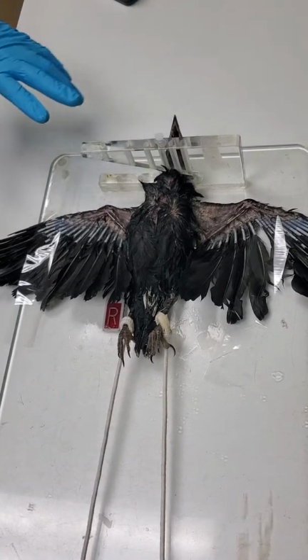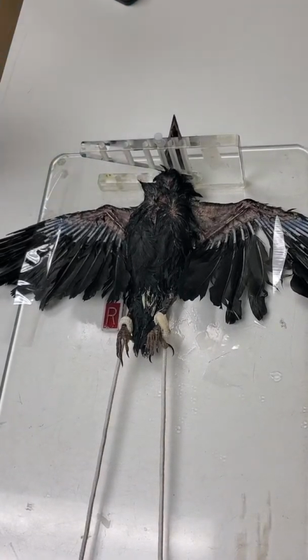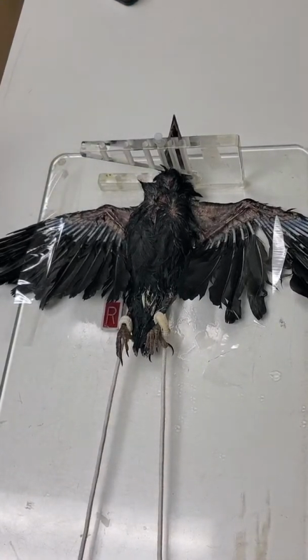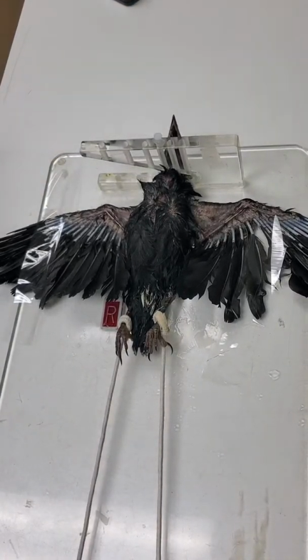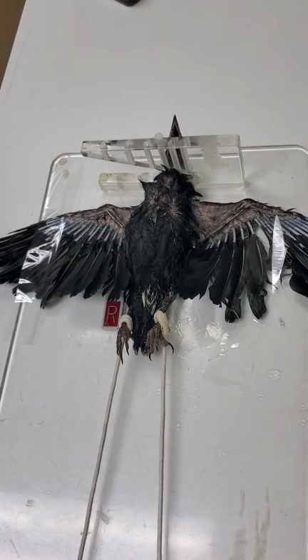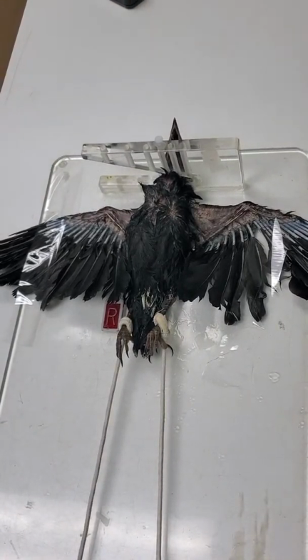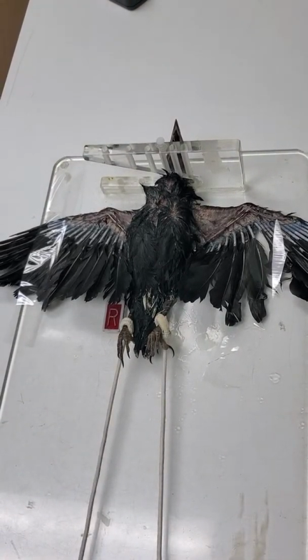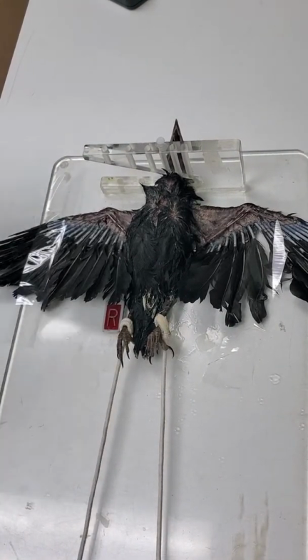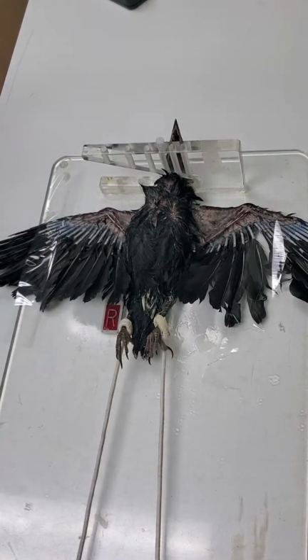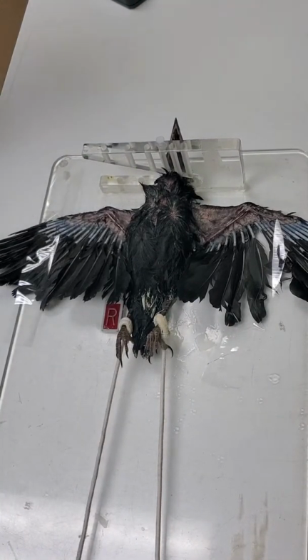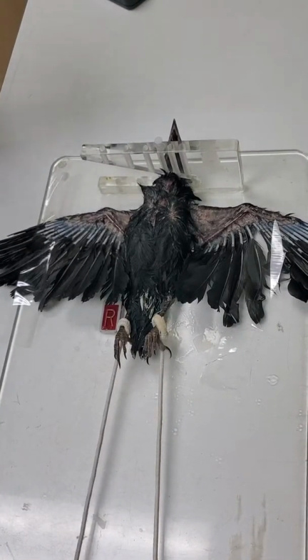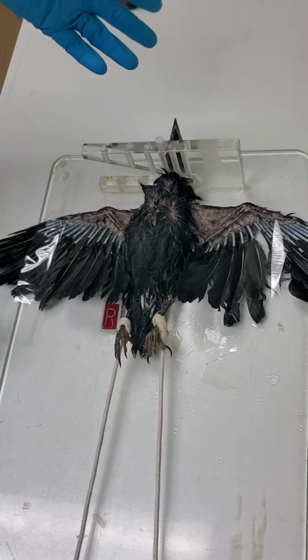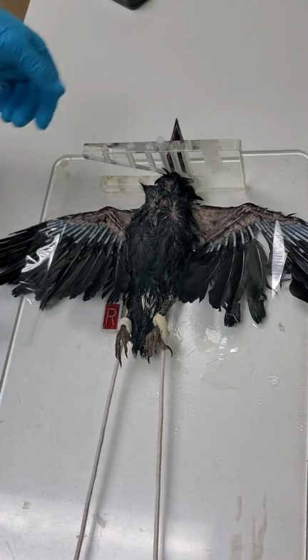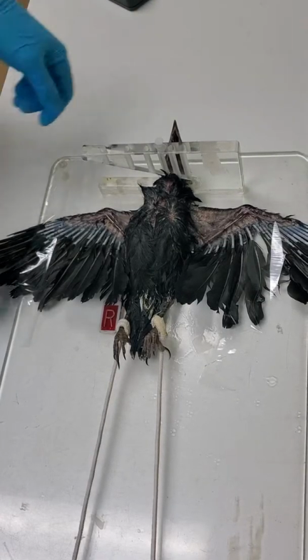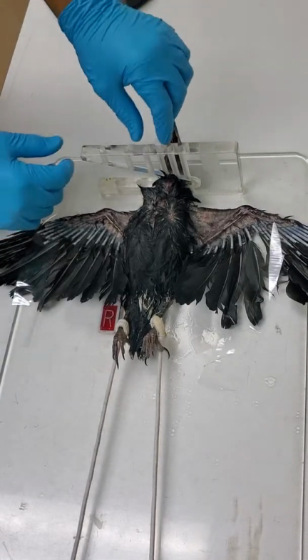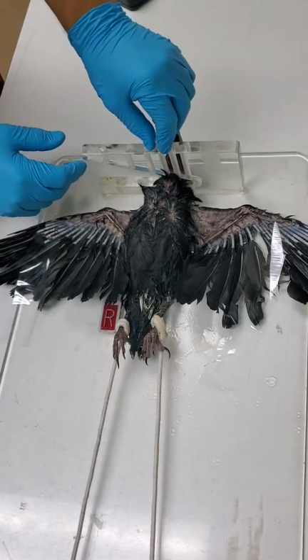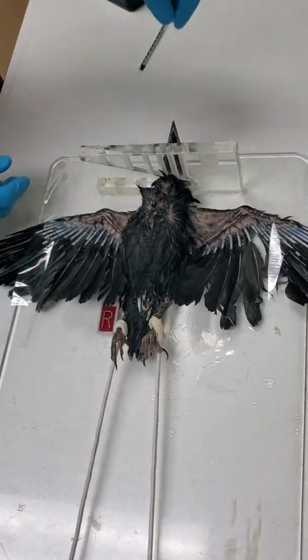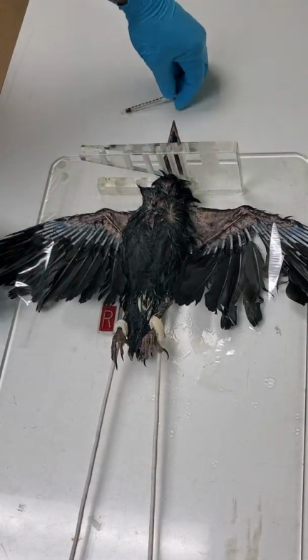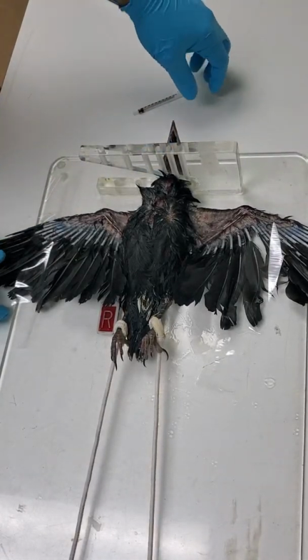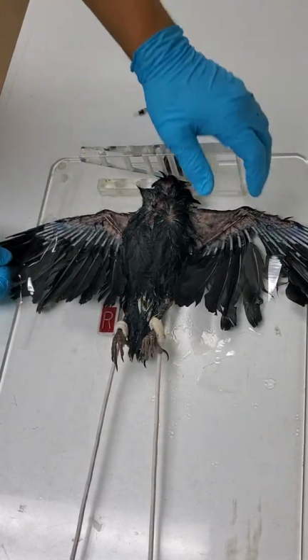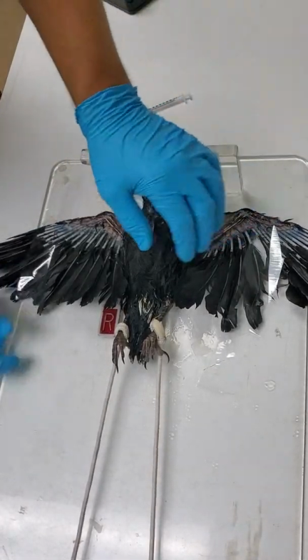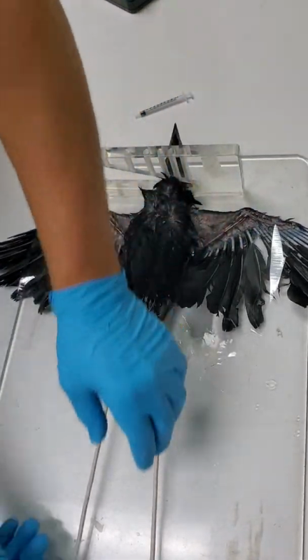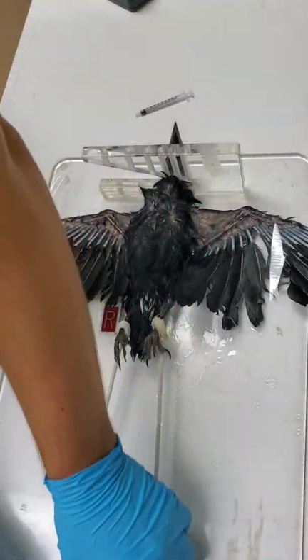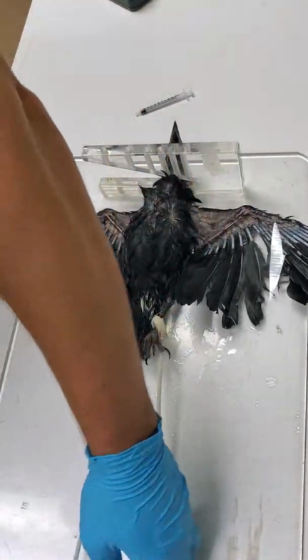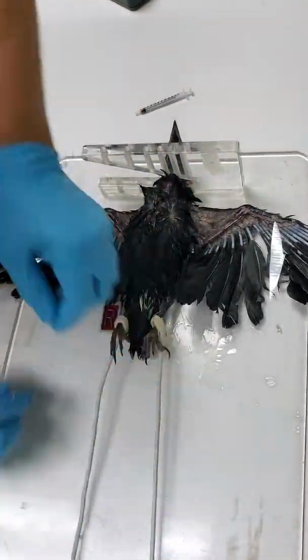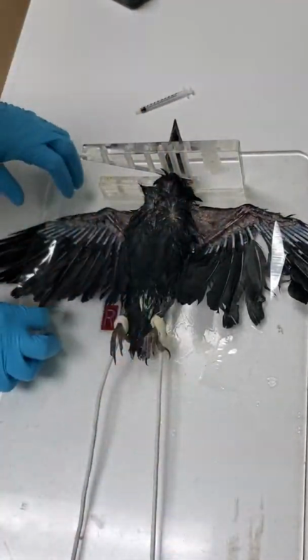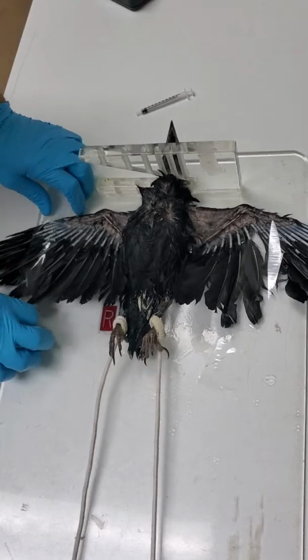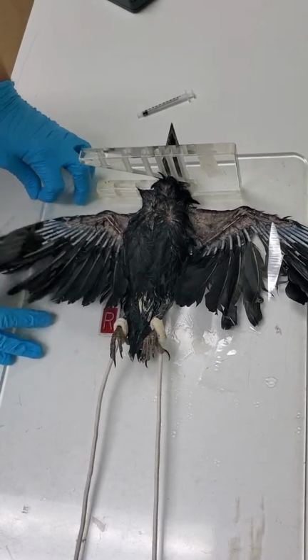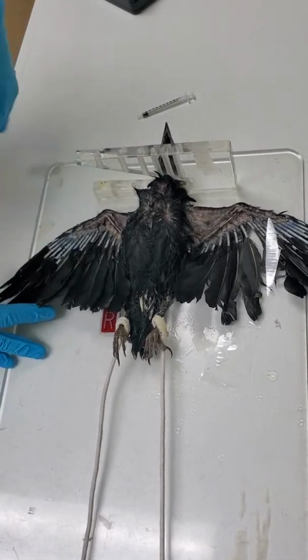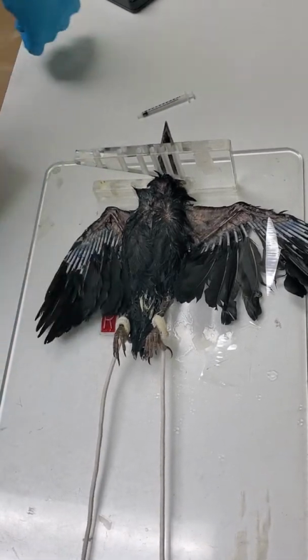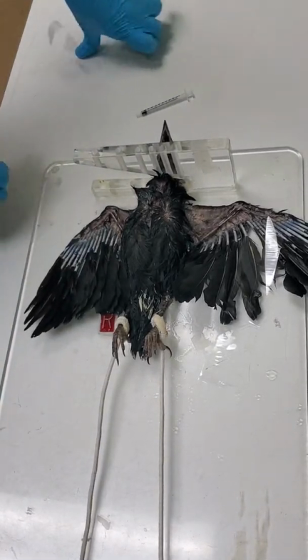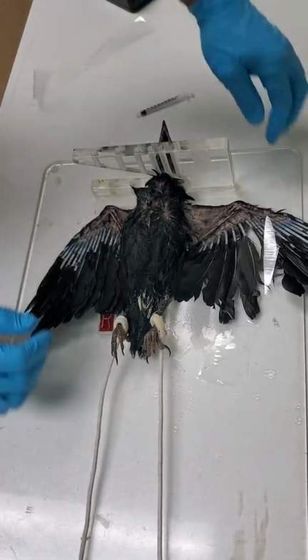I would adjust the KVP and MAS accordingly. And if I was going to do a lateral view, I would have to position the bird a little differently — obviously removing the wings from their current position.